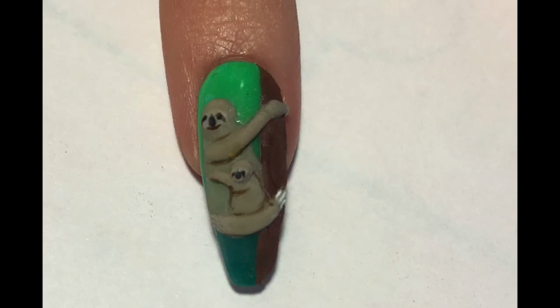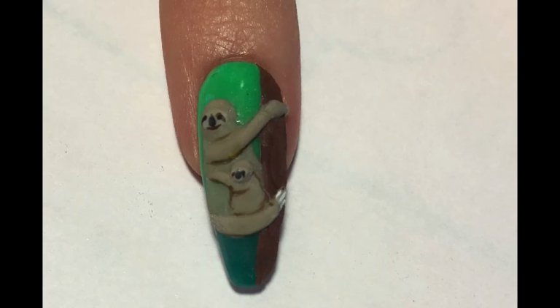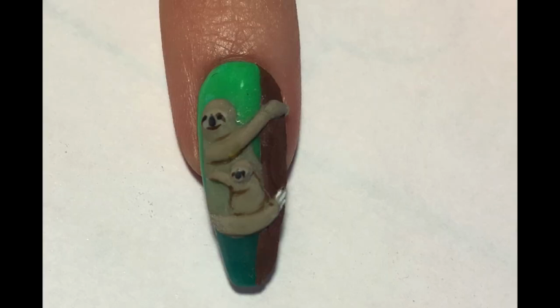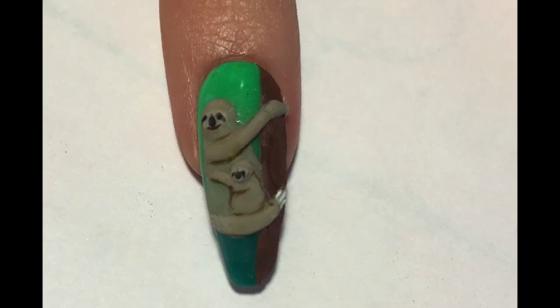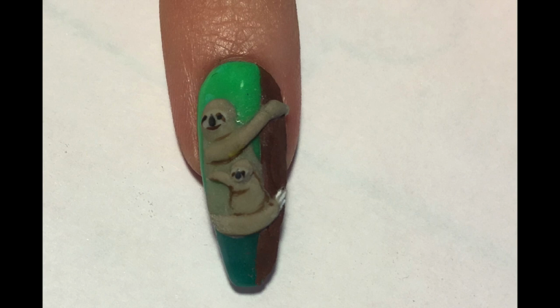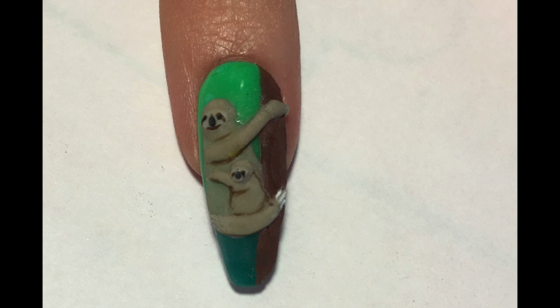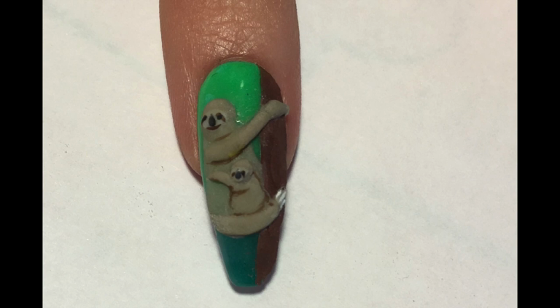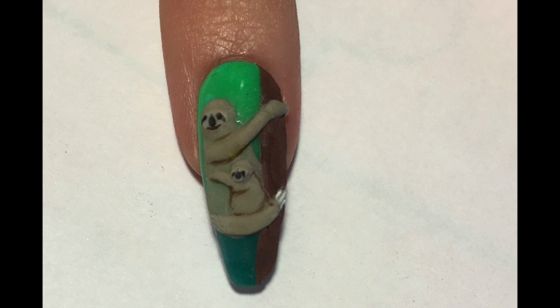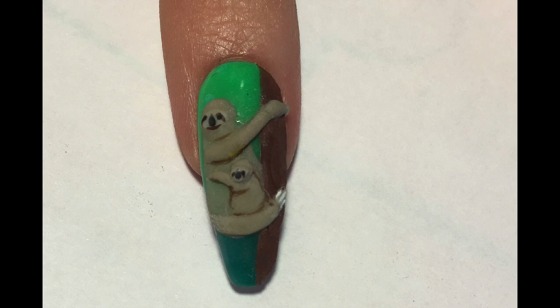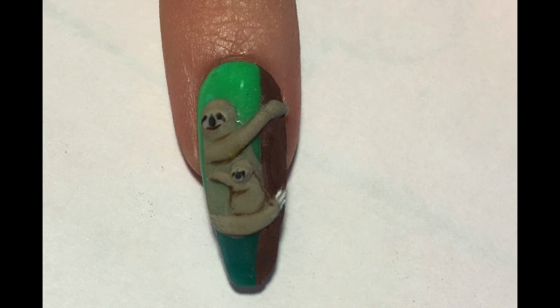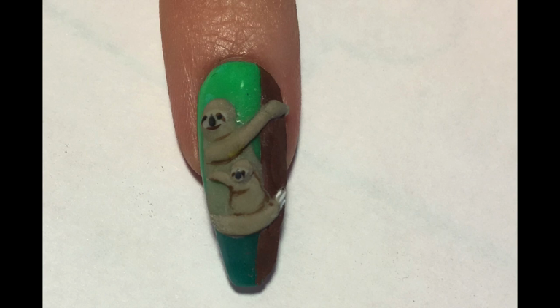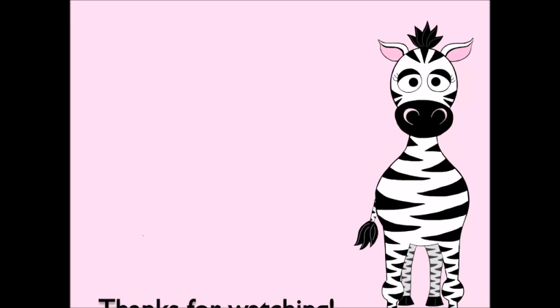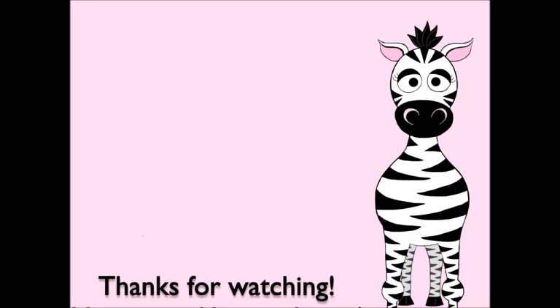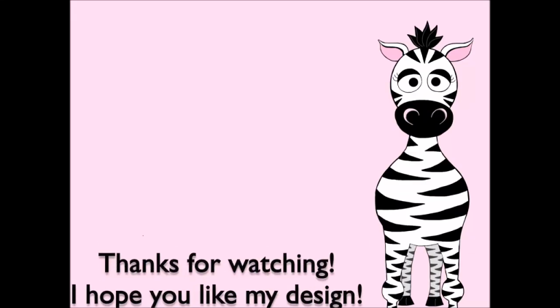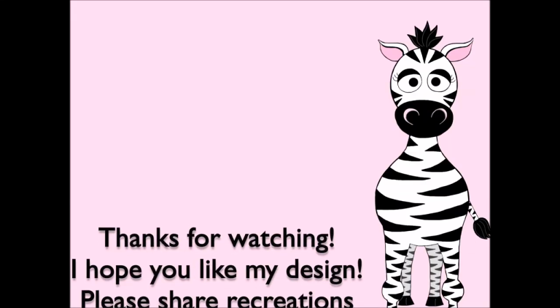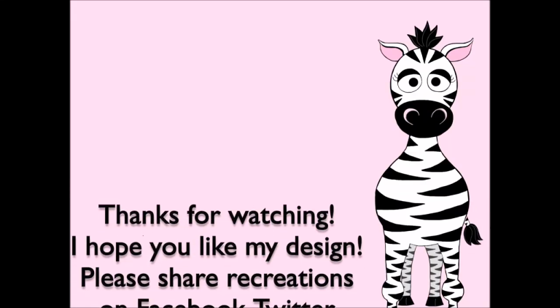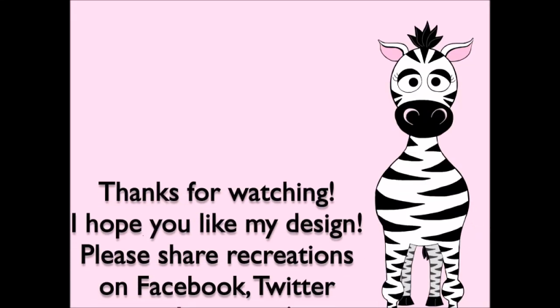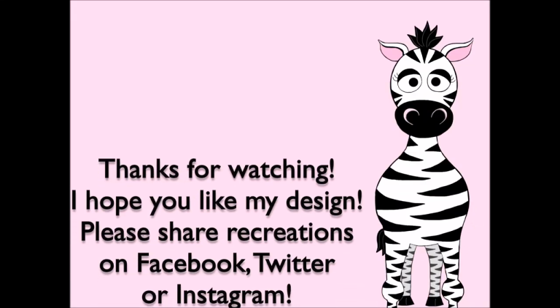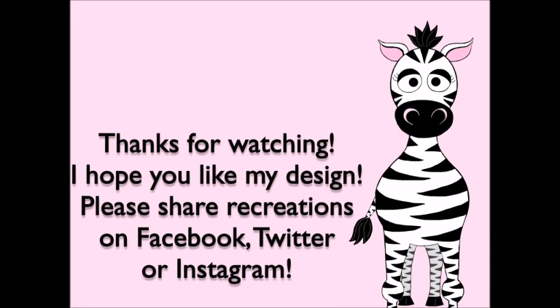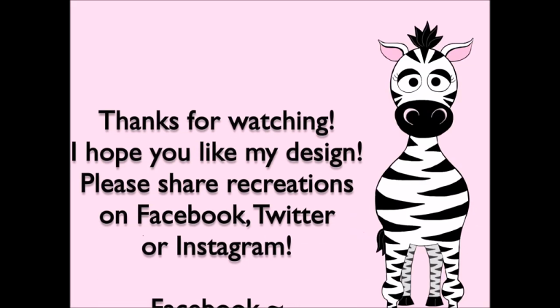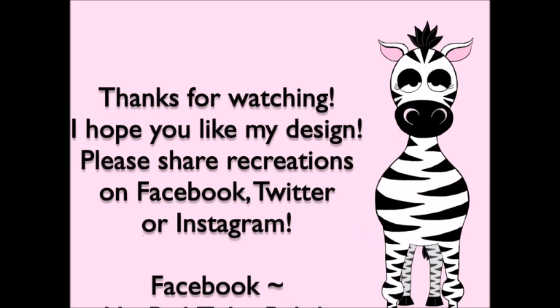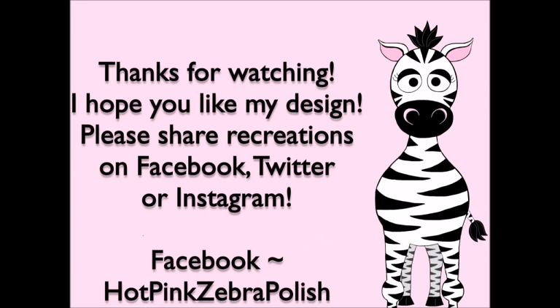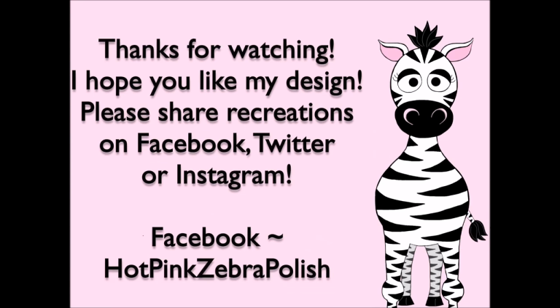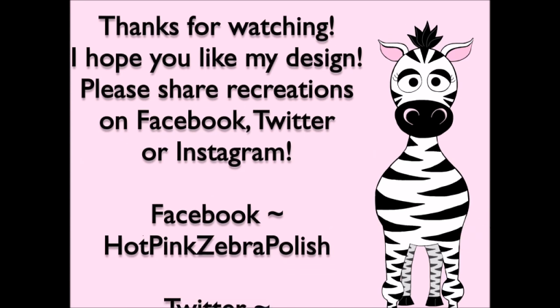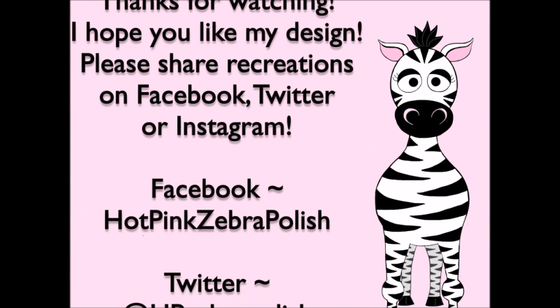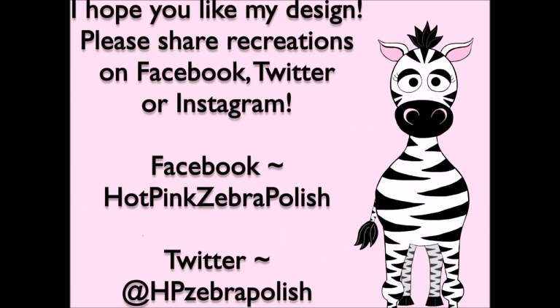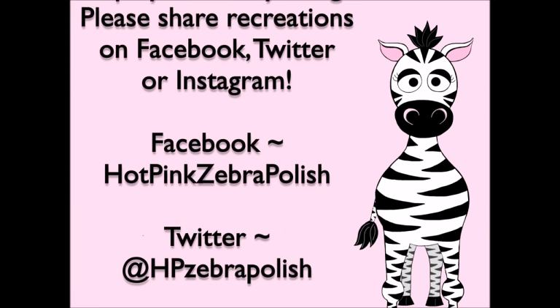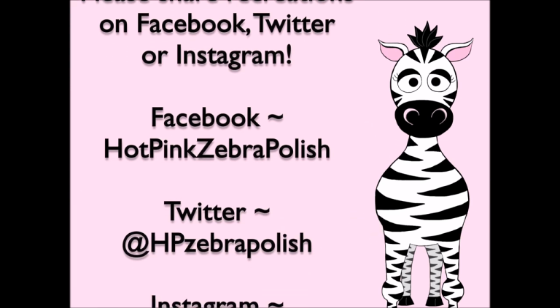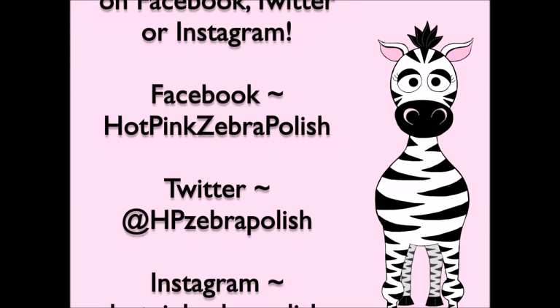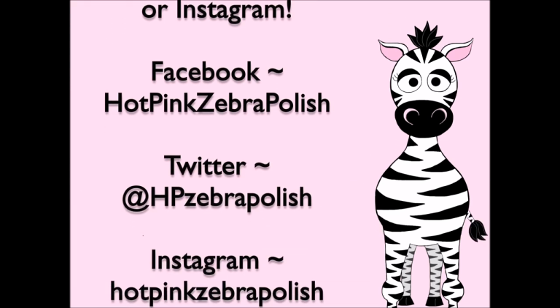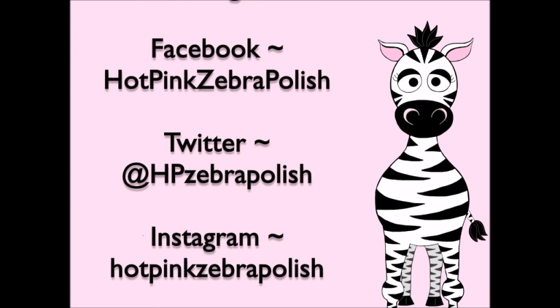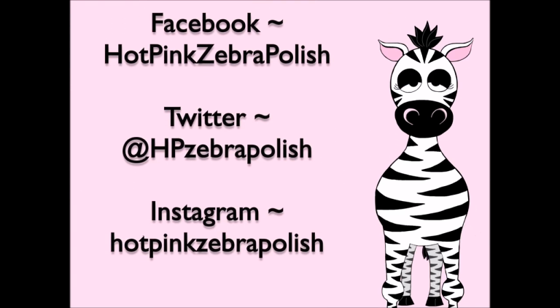And this is it! I hope you check out the rest of the tutorials in this series and share any recreations with me on Facebook, Twitter, and Instagram — I would love to see them. I will see you in my next video. Bye!